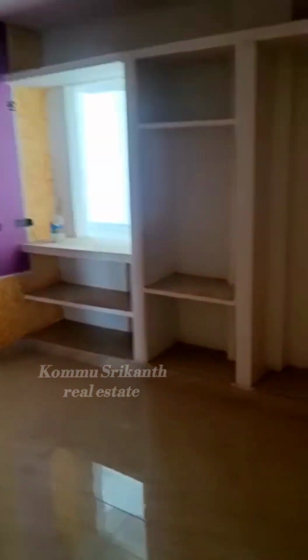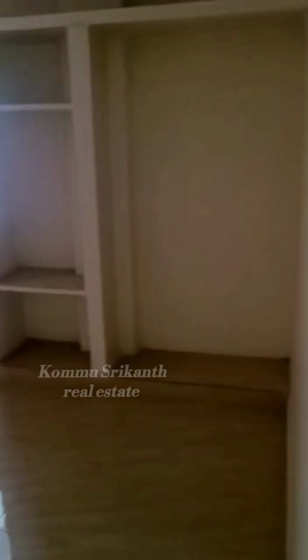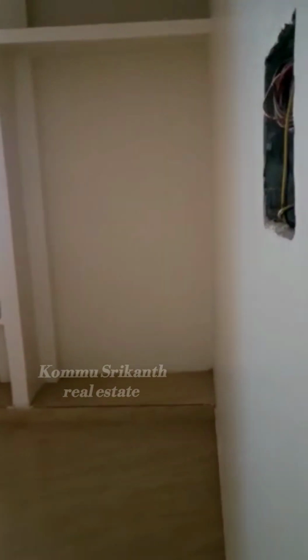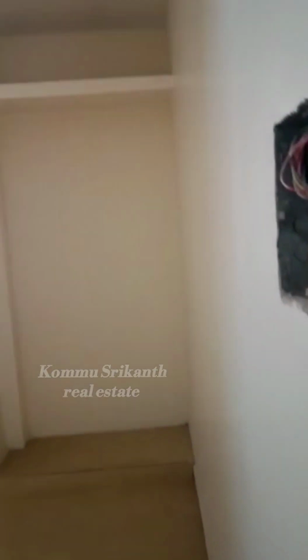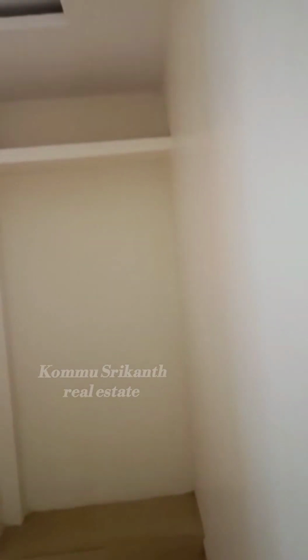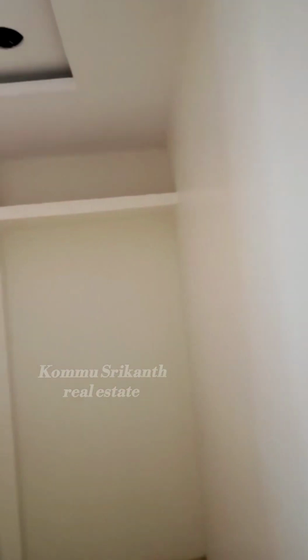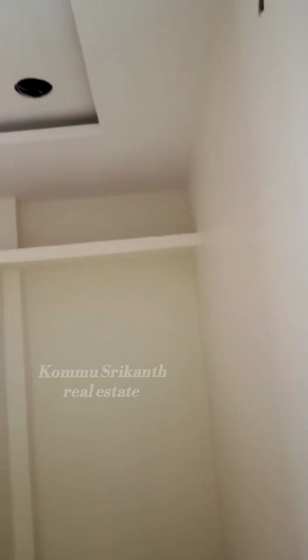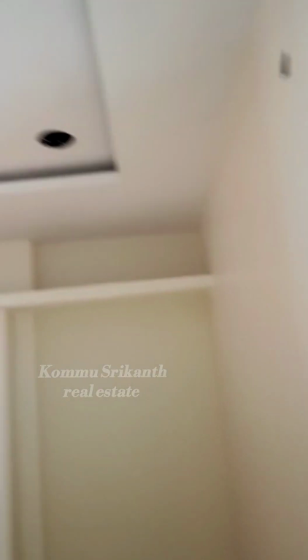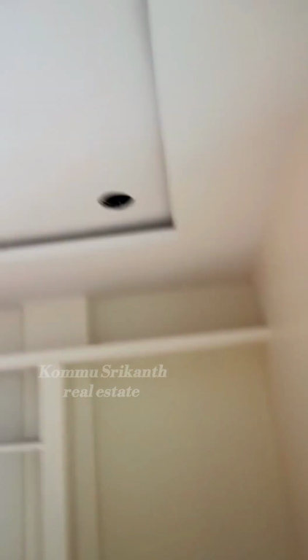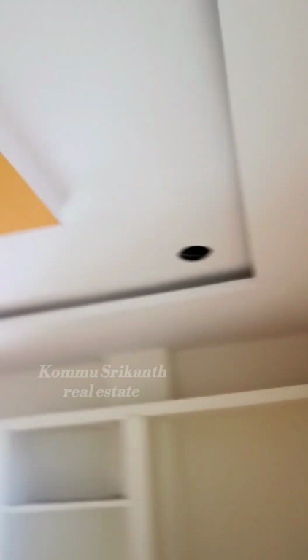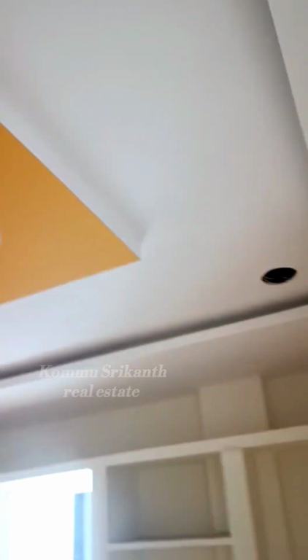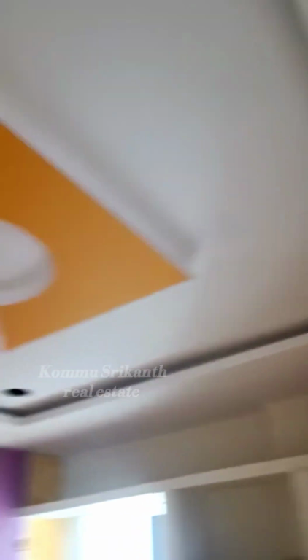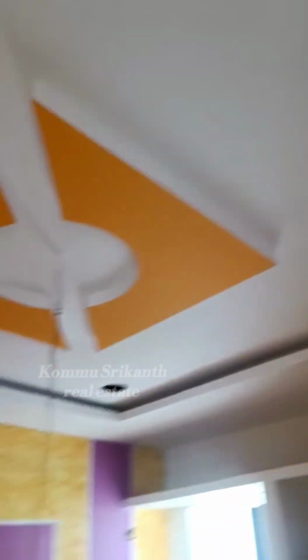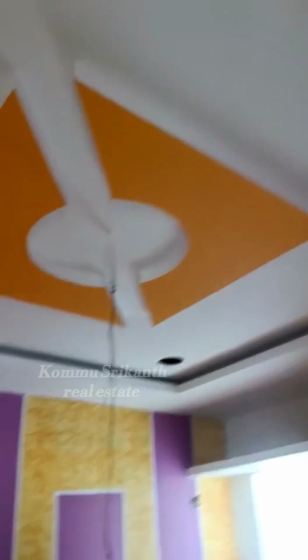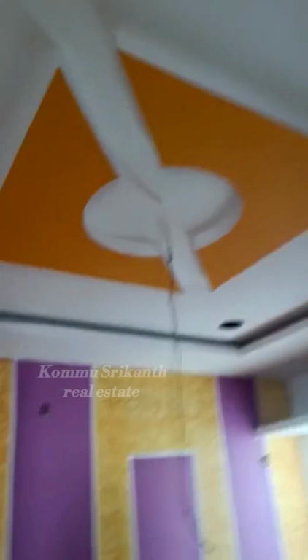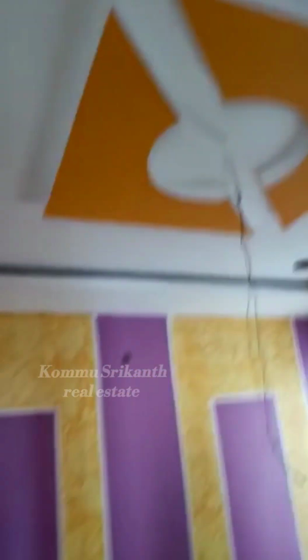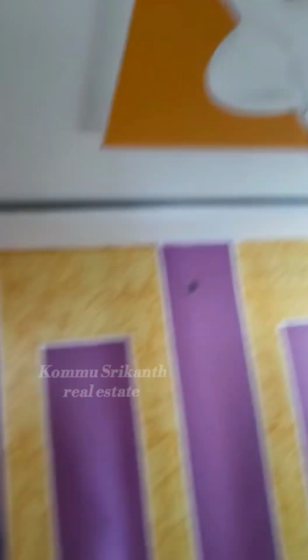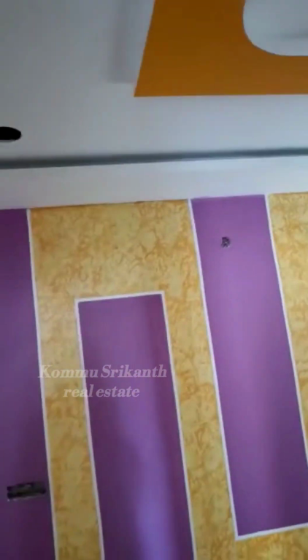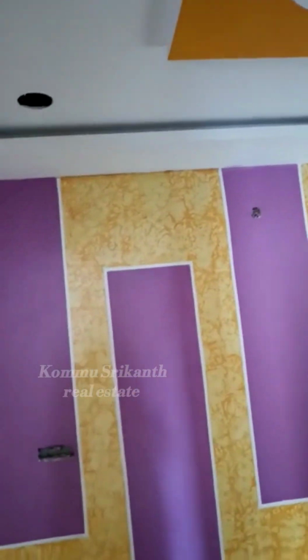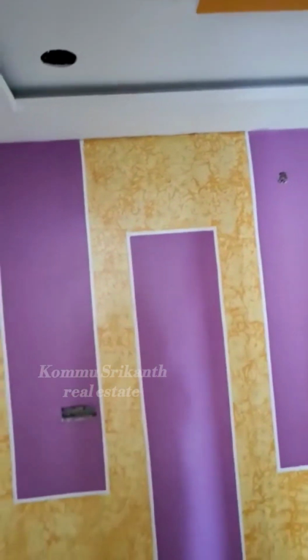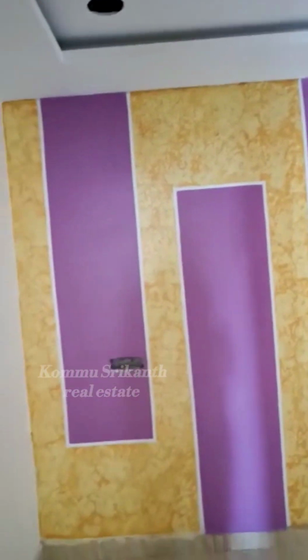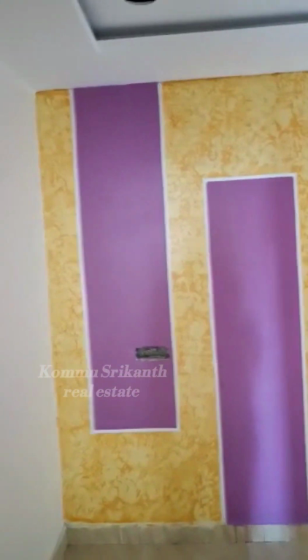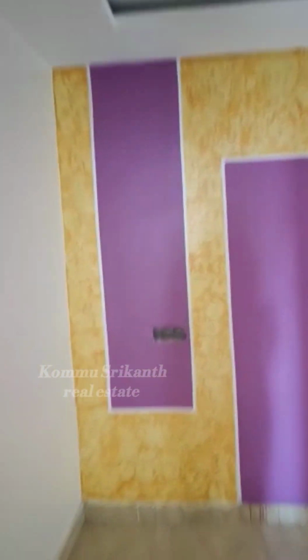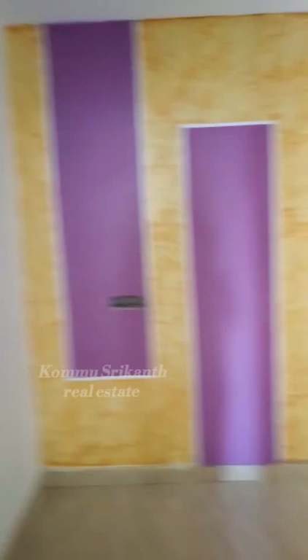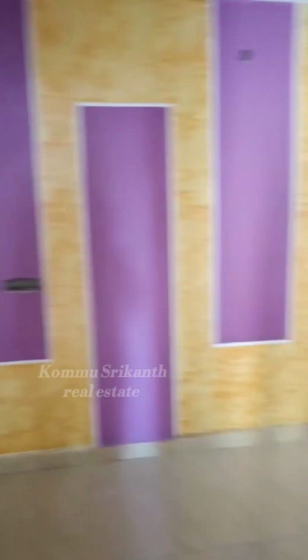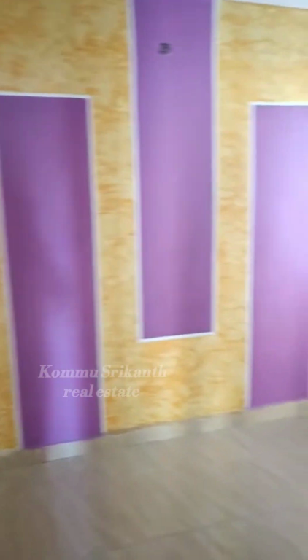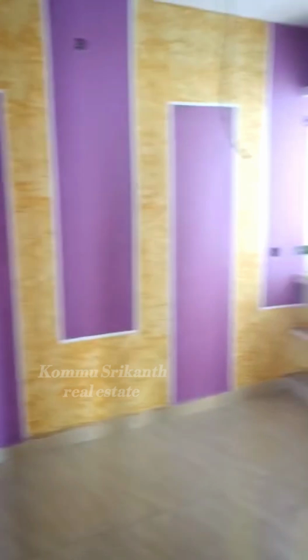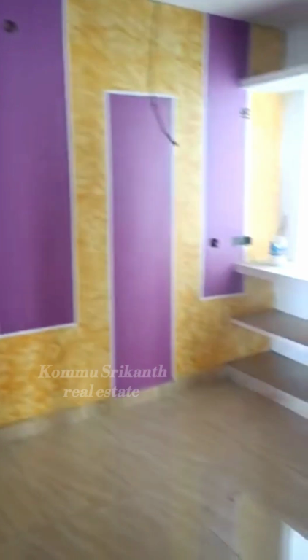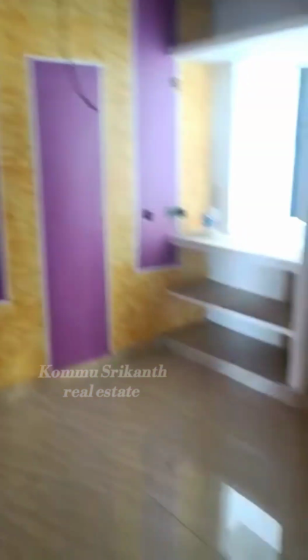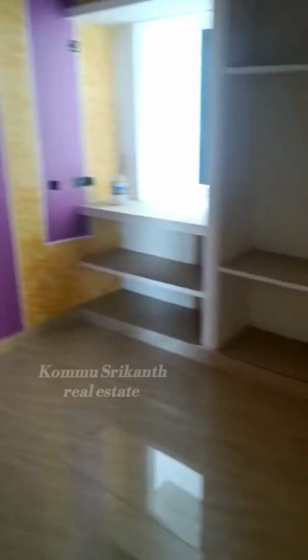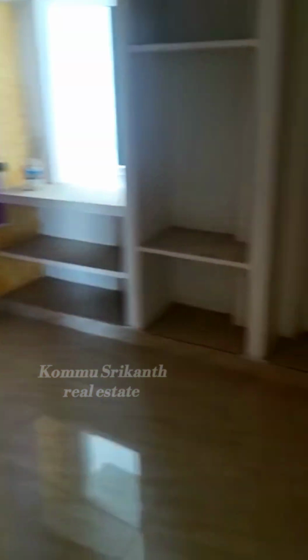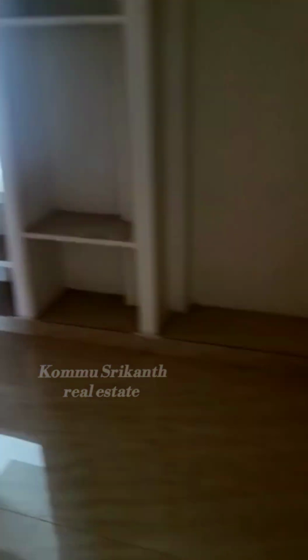This is the penthouse and this is the children's bedroom, with false ceiling.